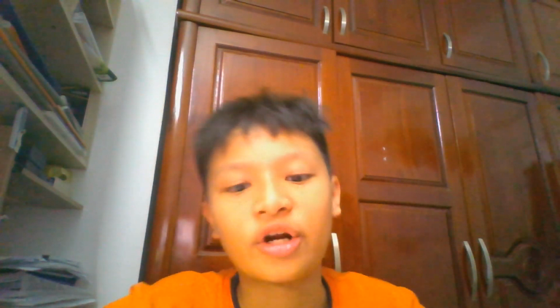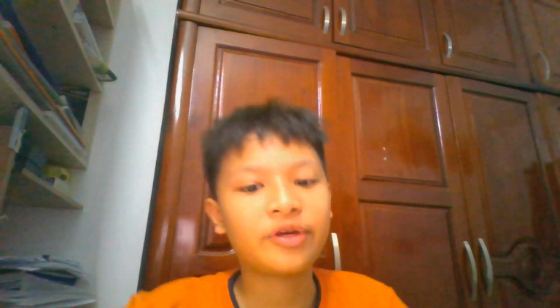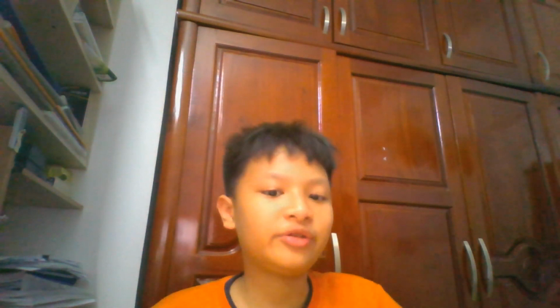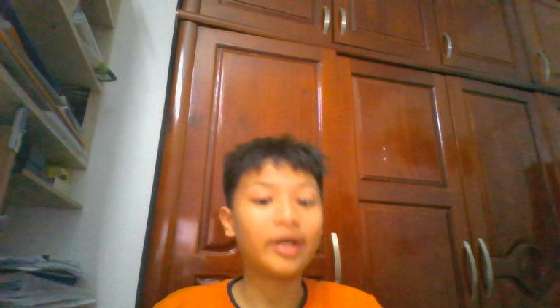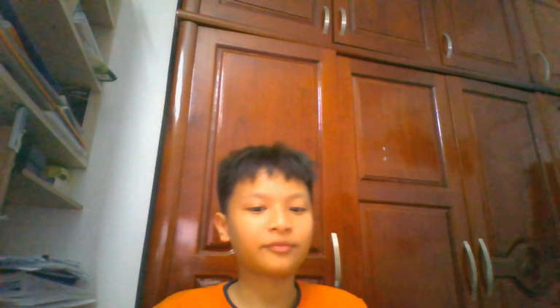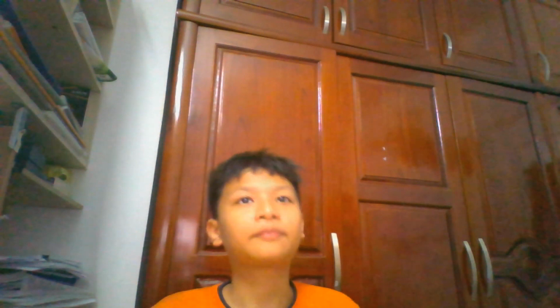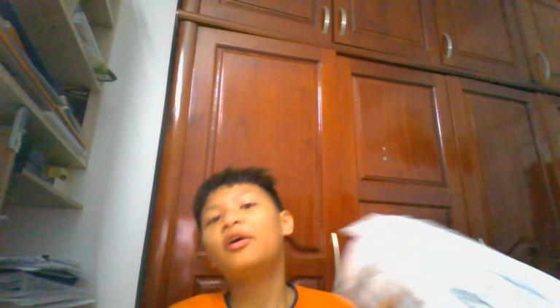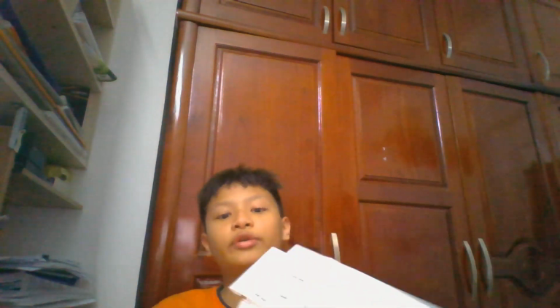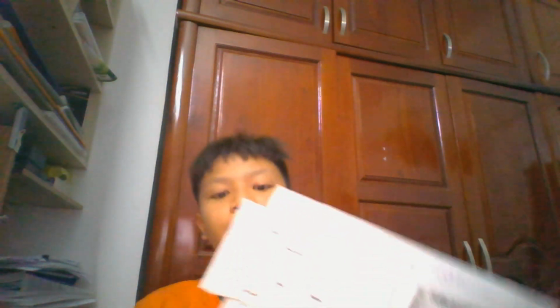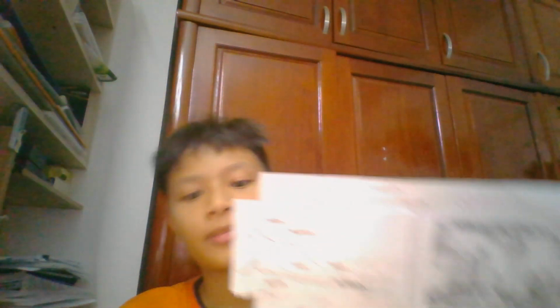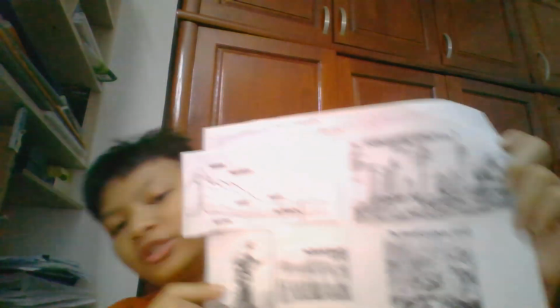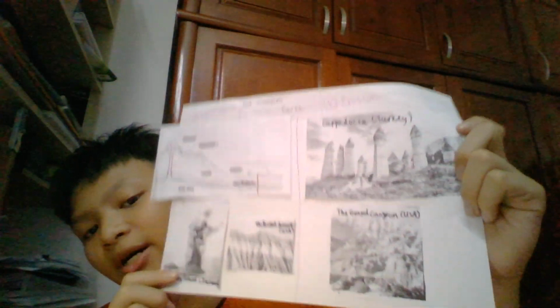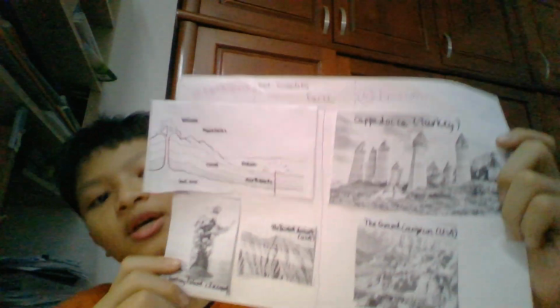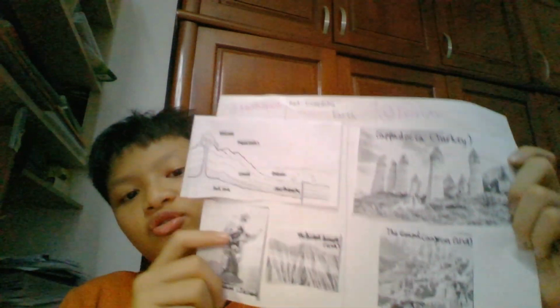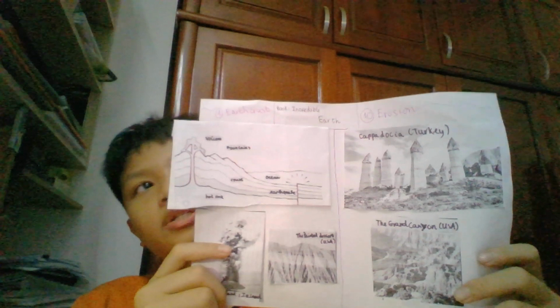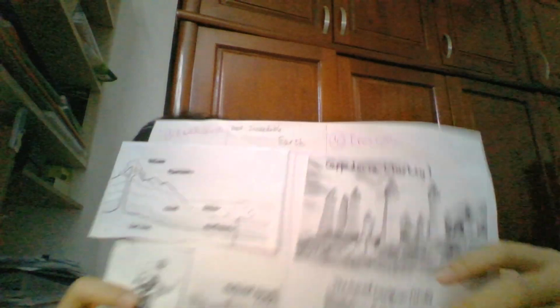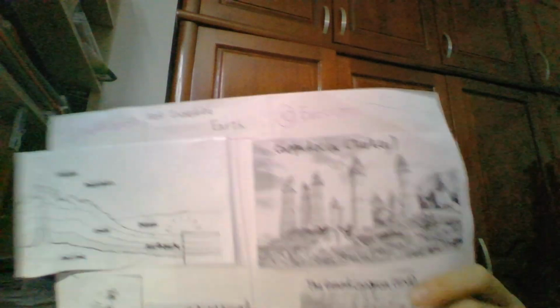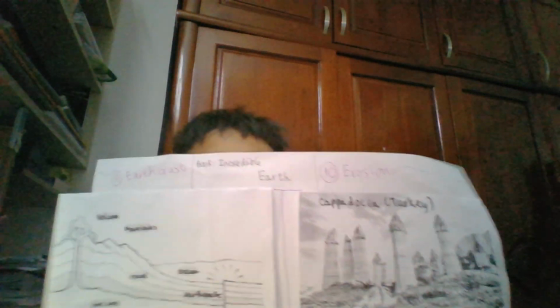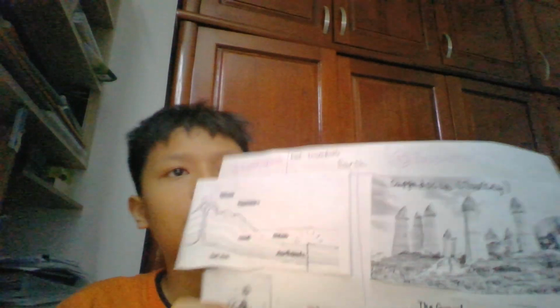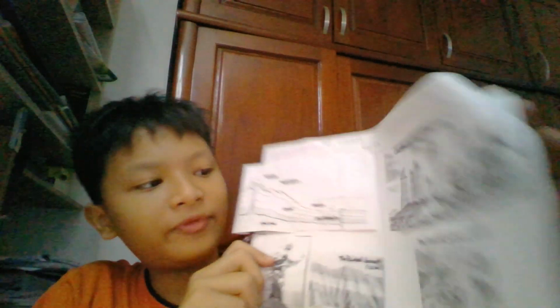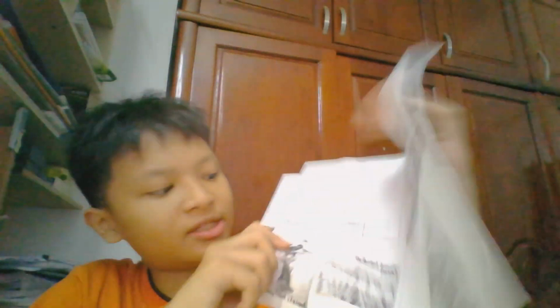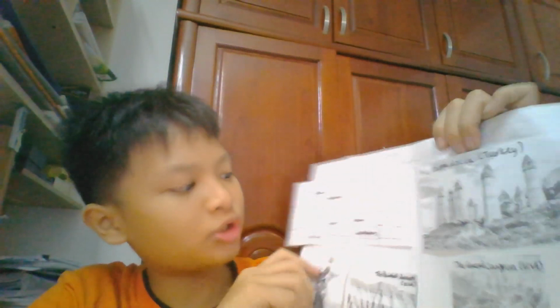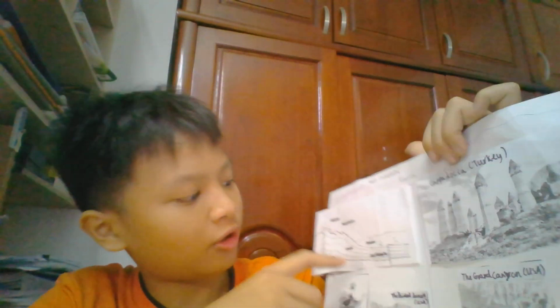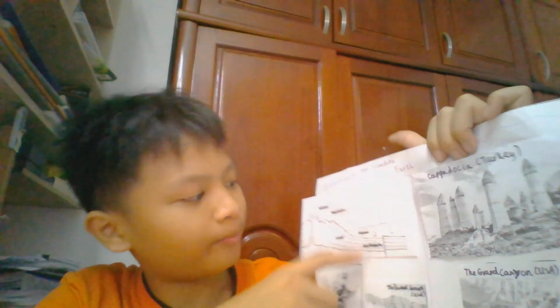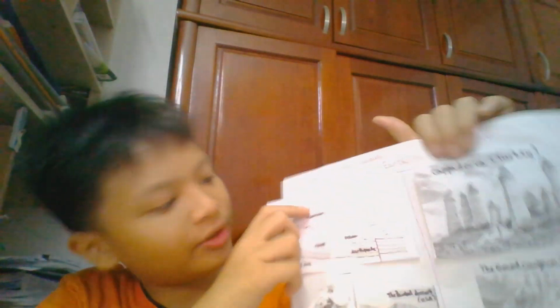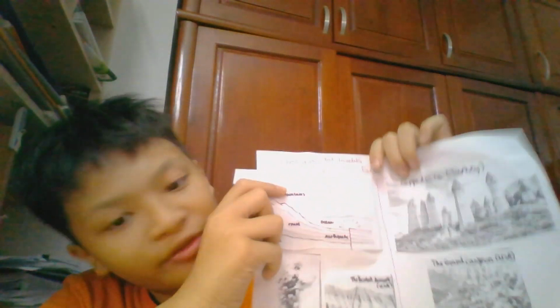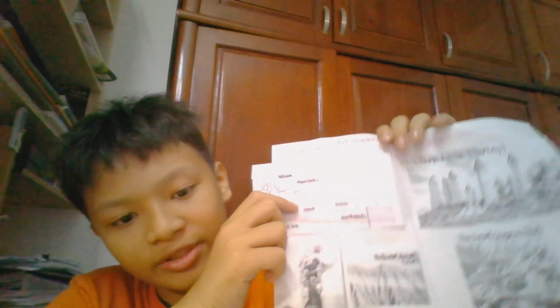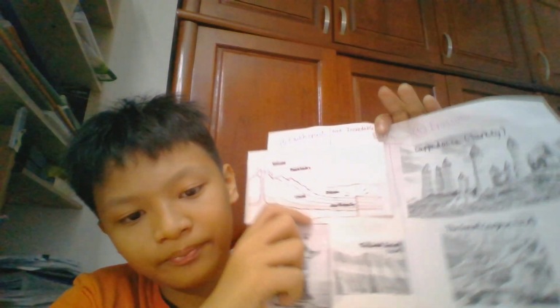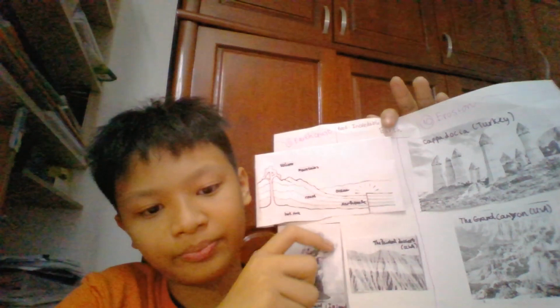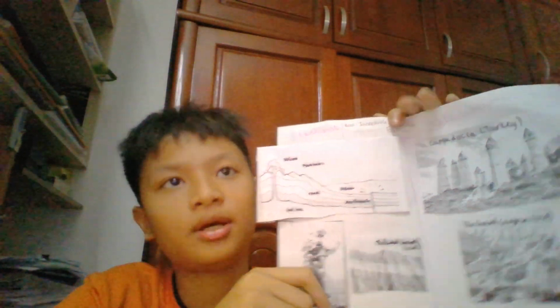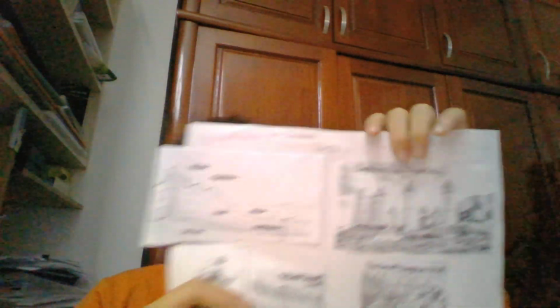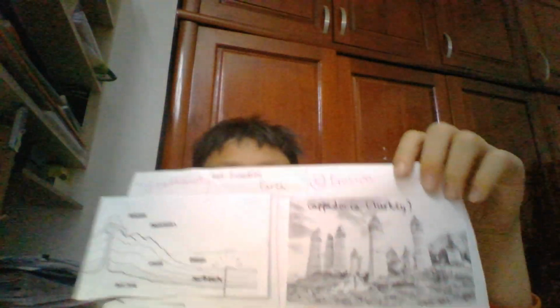Let's start with Unit 1, Earth's crust. Here are my pictures. This is the picture of the Earth's crust.